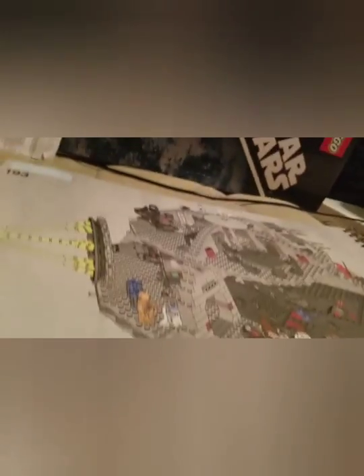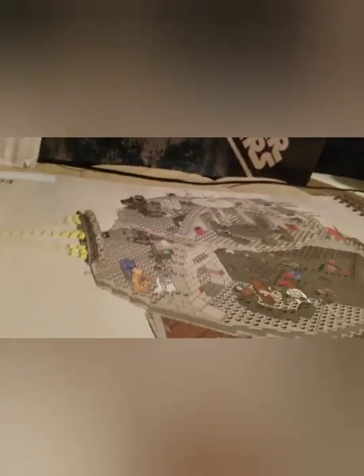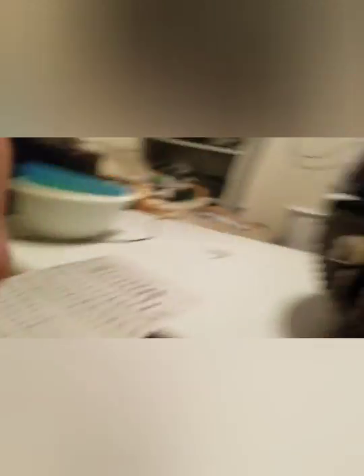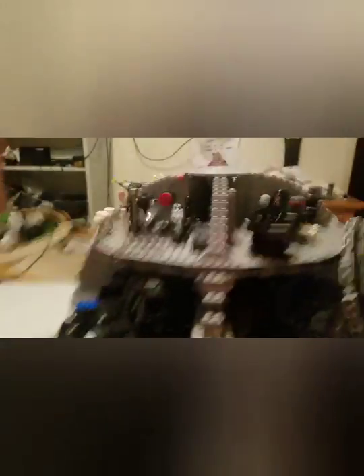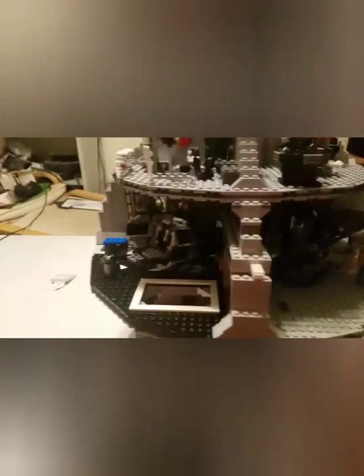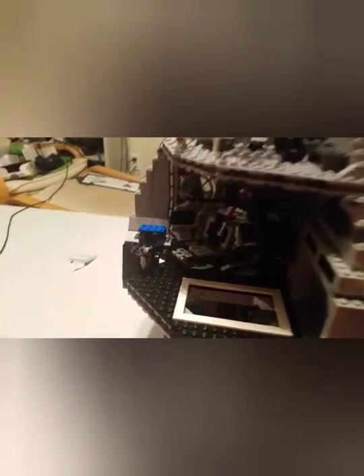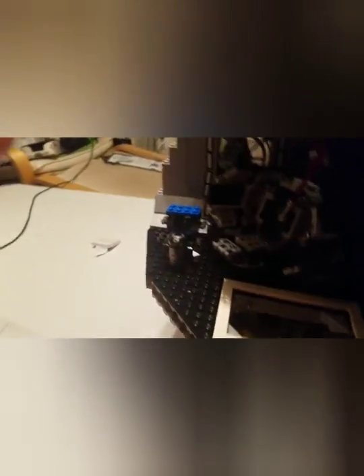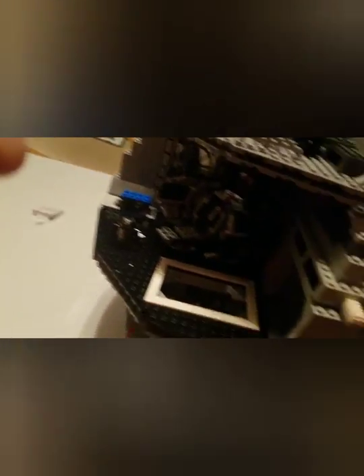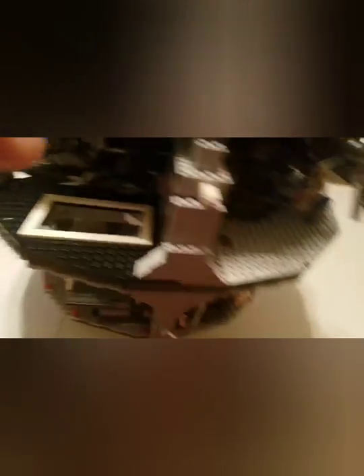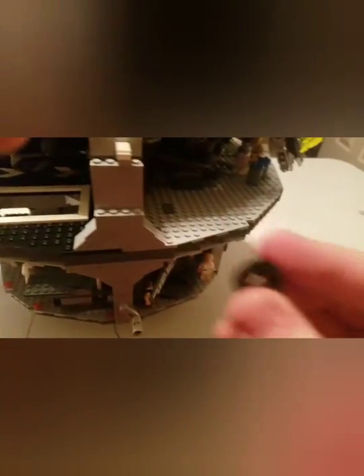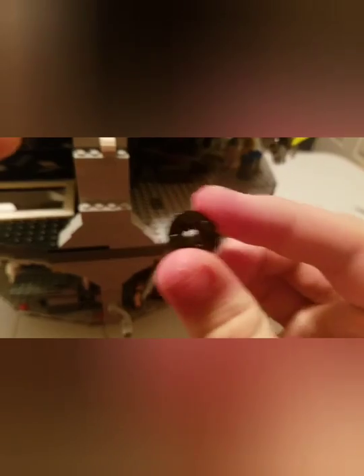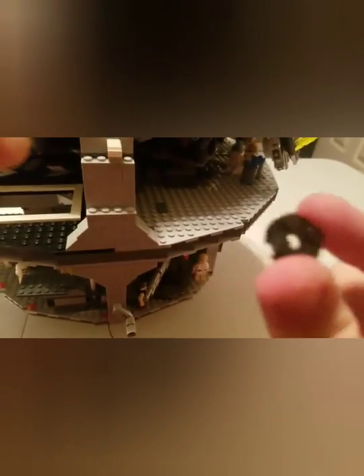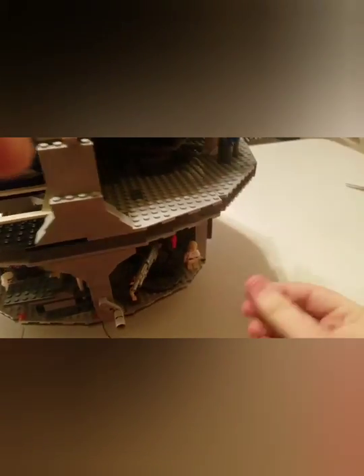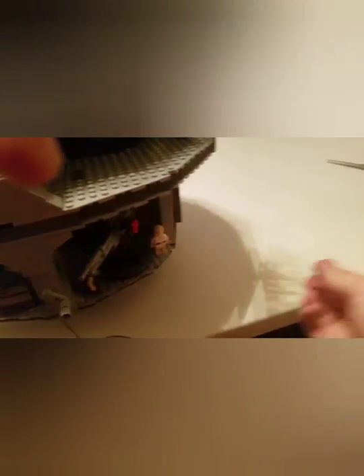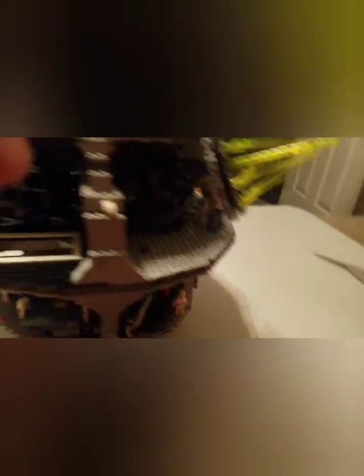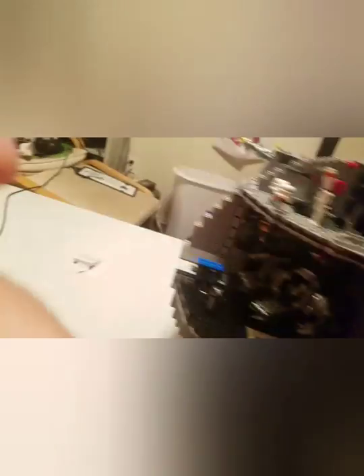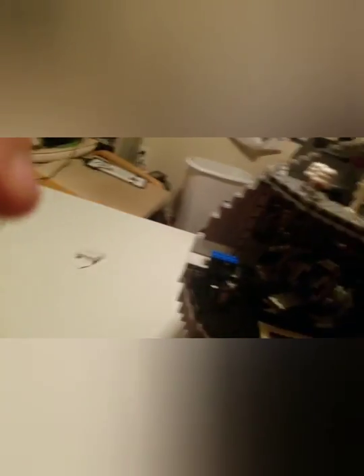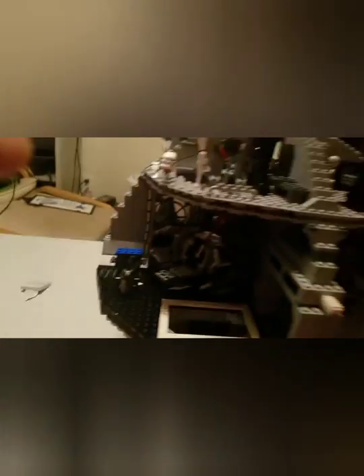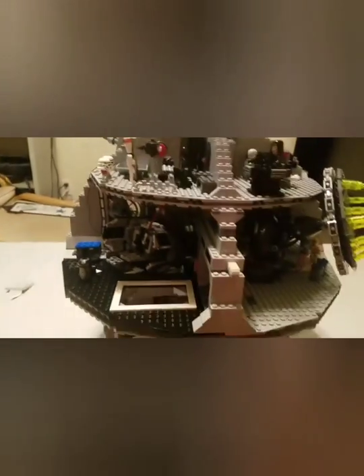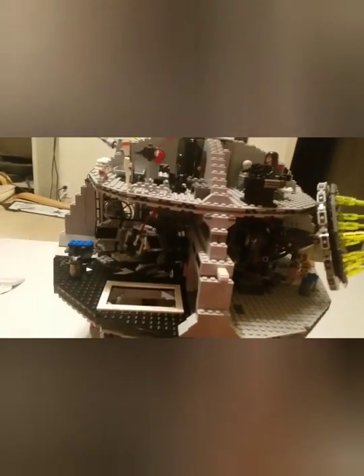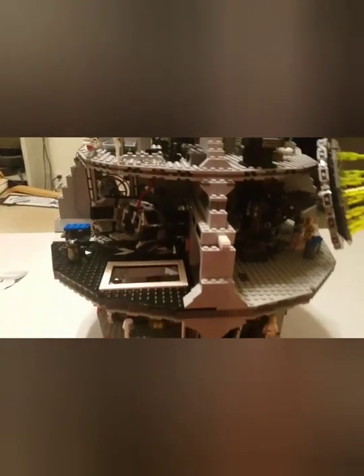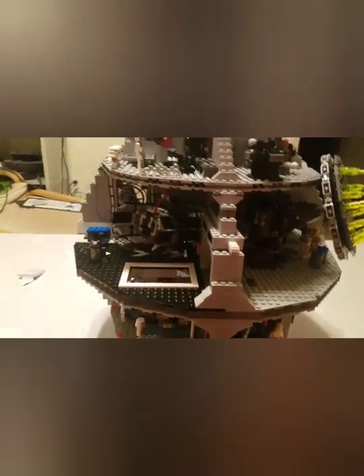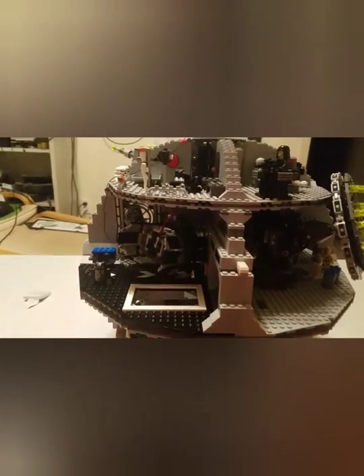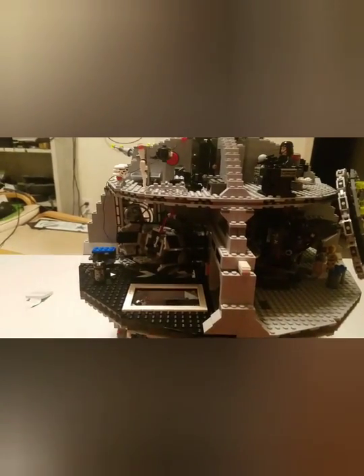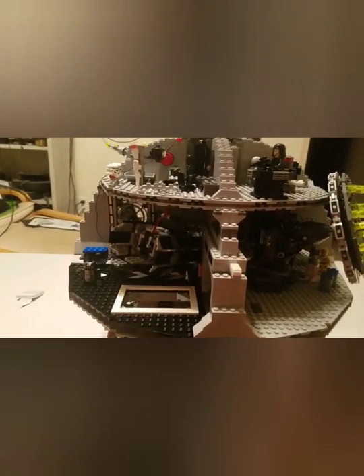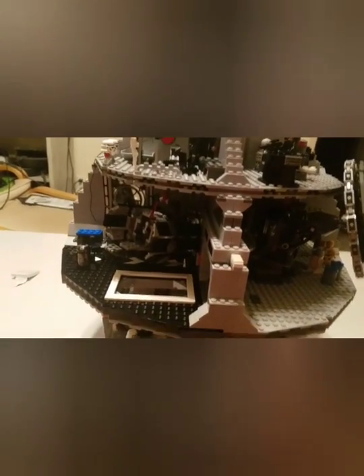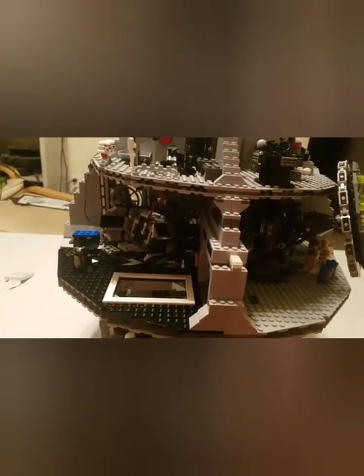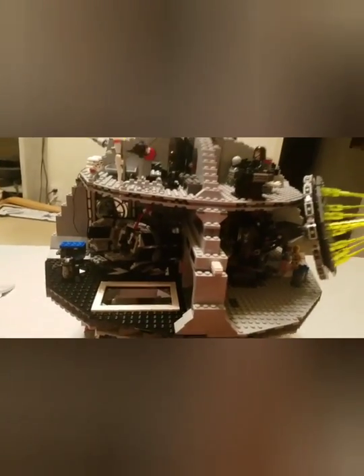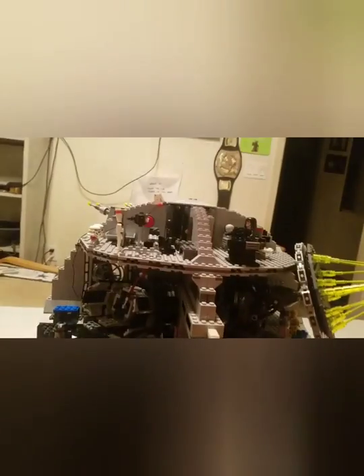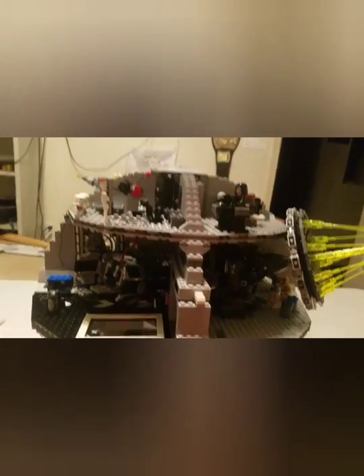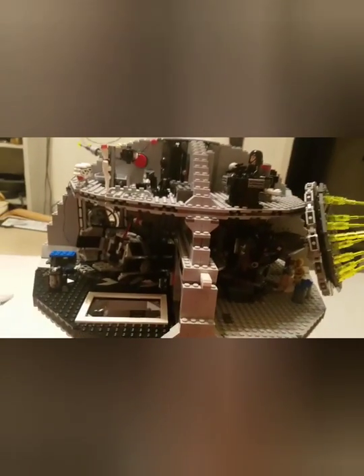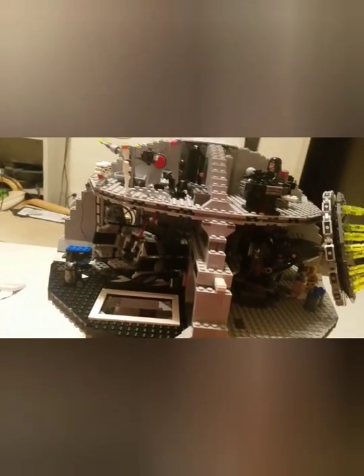Alright, well, that was my review of the Lego Death Star. Oh — that's what I wanted. I needed this piece earlier. Anyway, that was my review of the Lego Death Star. I don't know where I'm going to put this in my house. Alright, see you guys later.